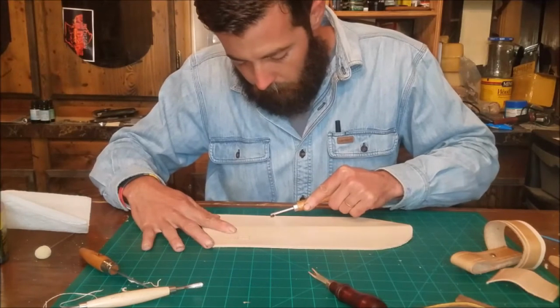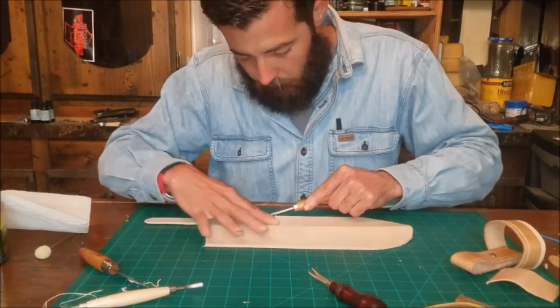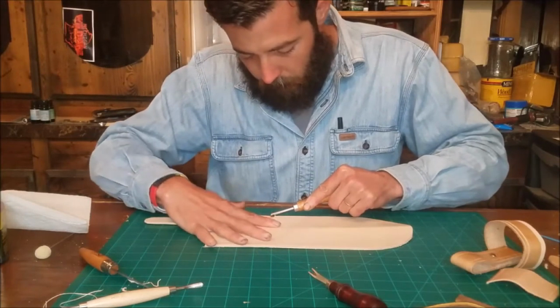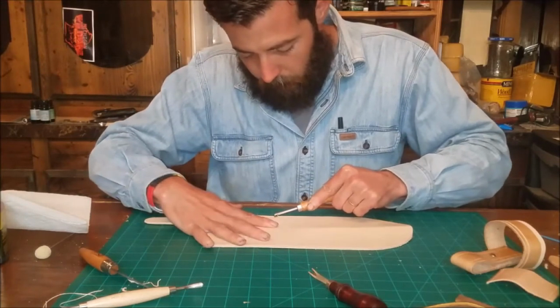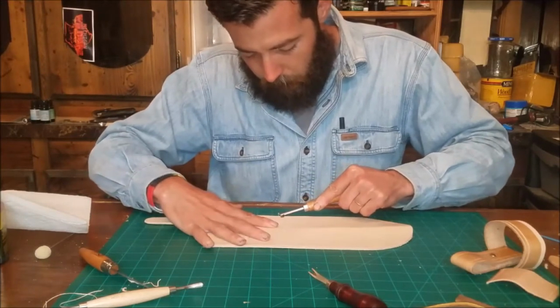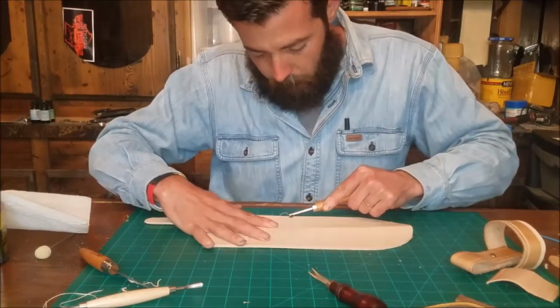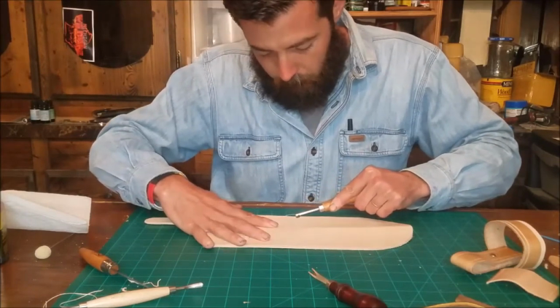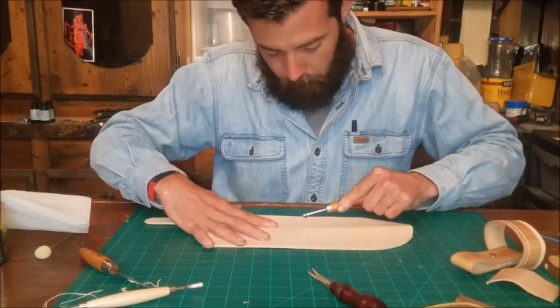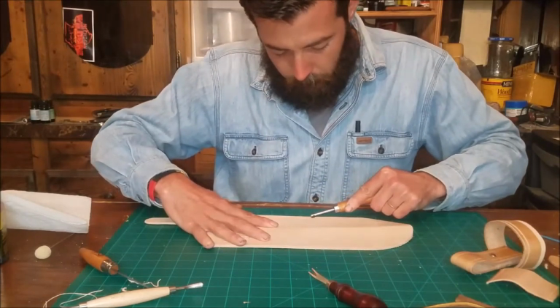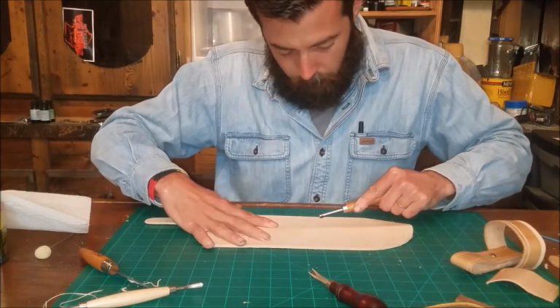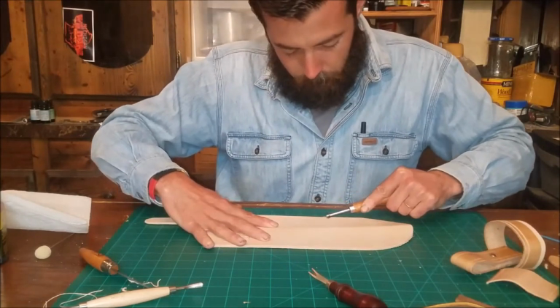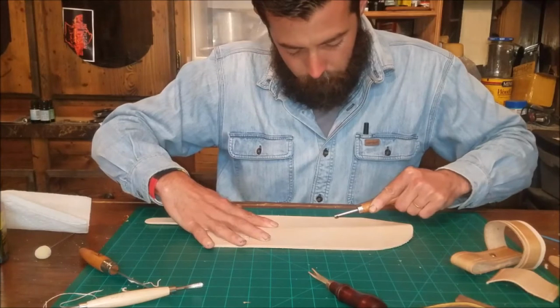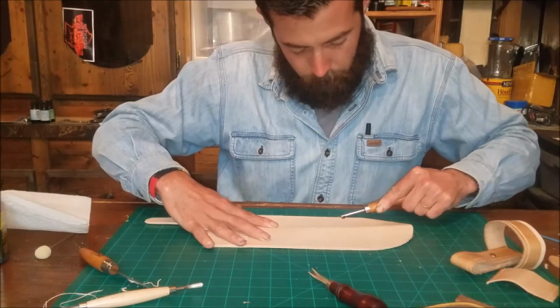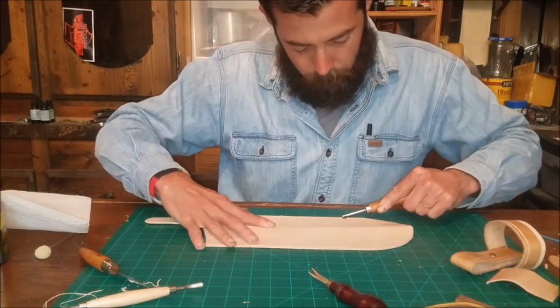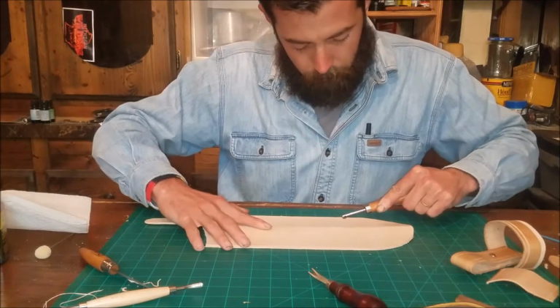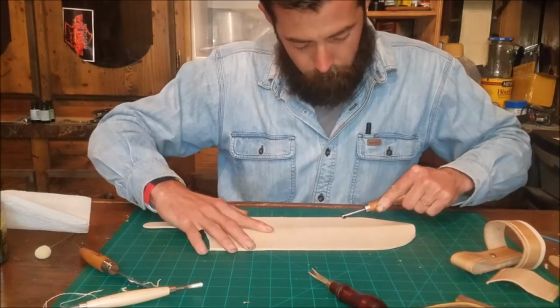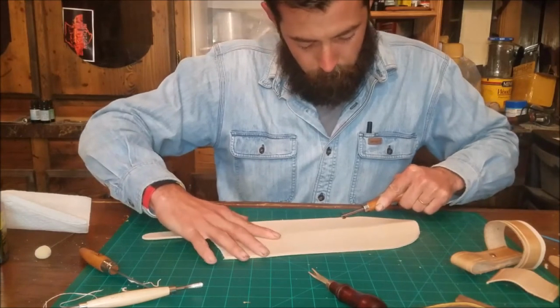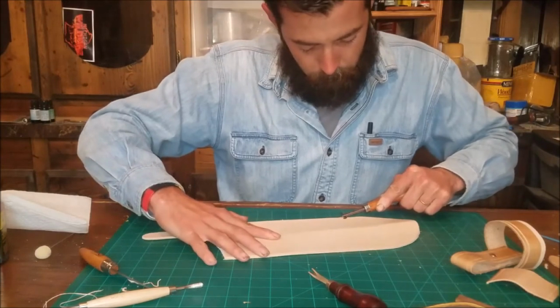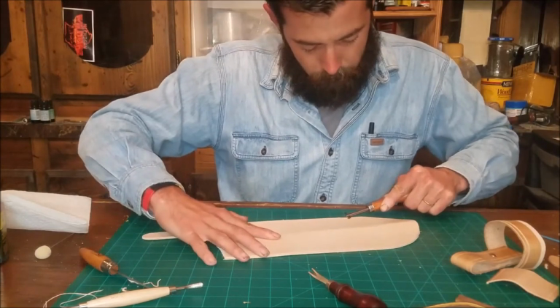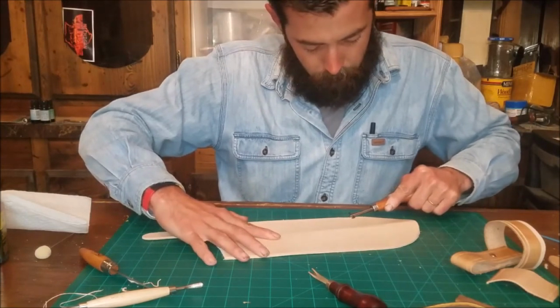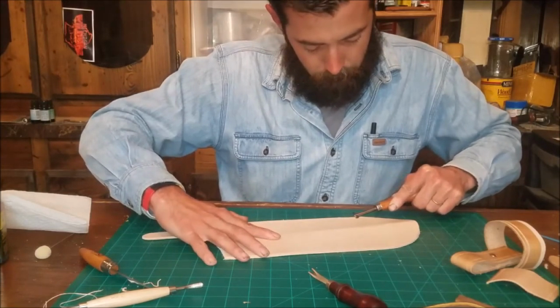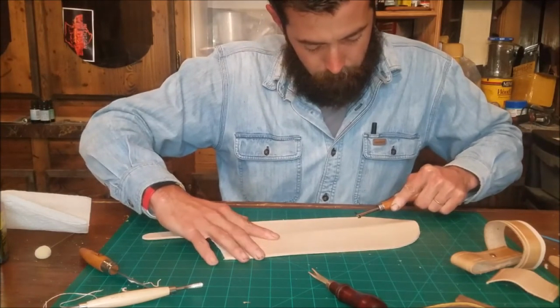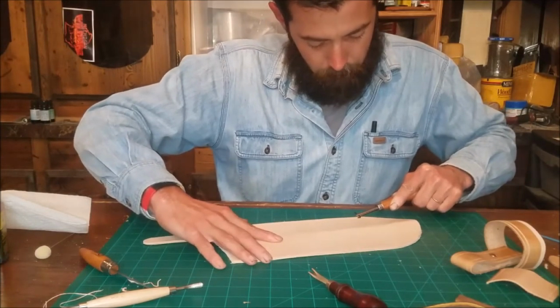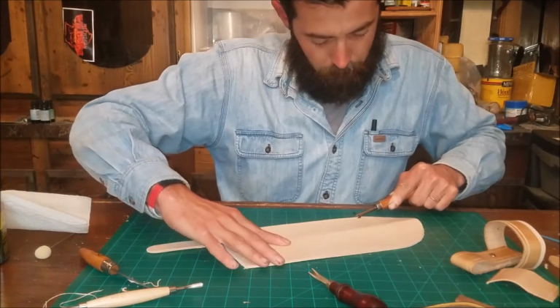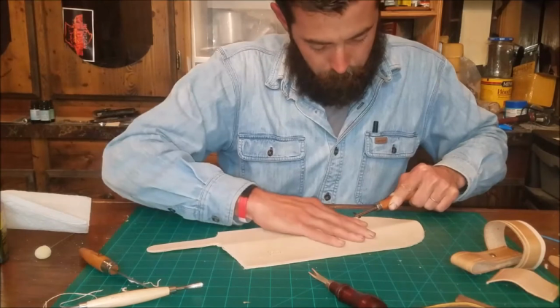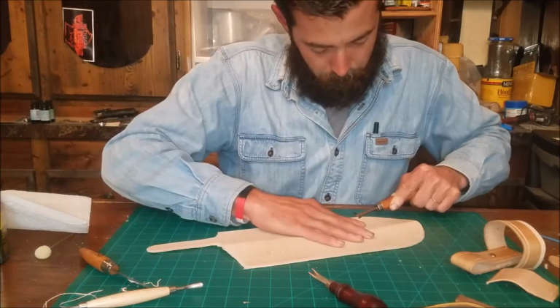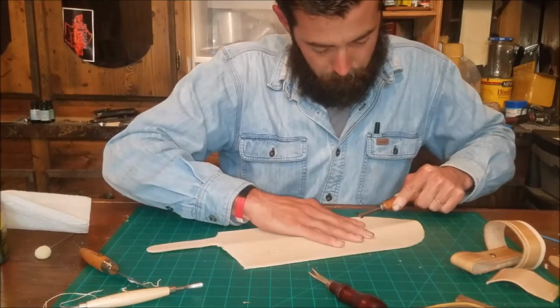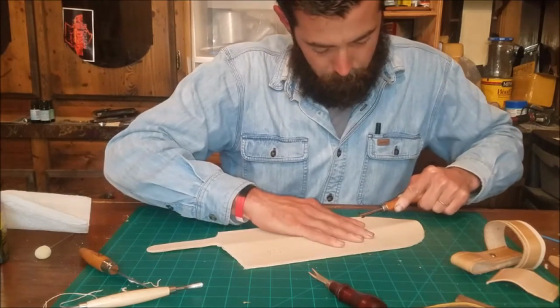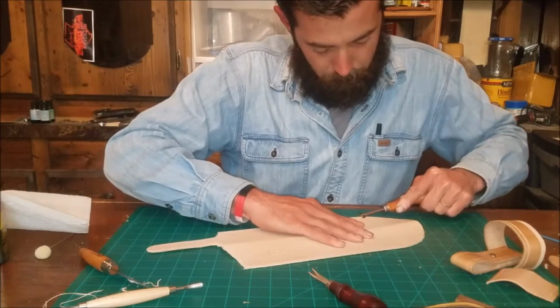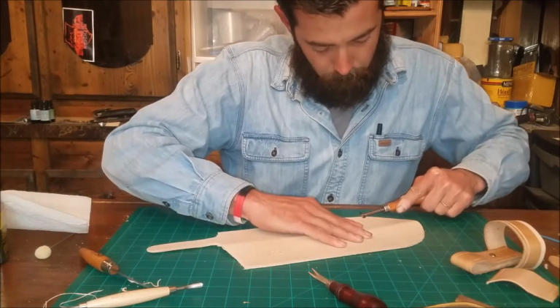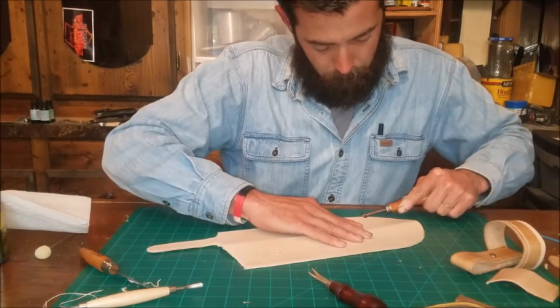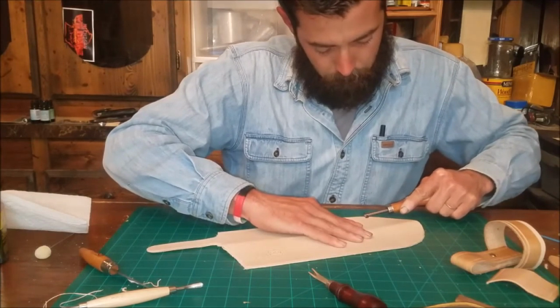Pick your own poison, do how you want to do it. At the top on the front side he's even going to skip over and do a little bit of decorative grooves just to make some extra pretty parts.